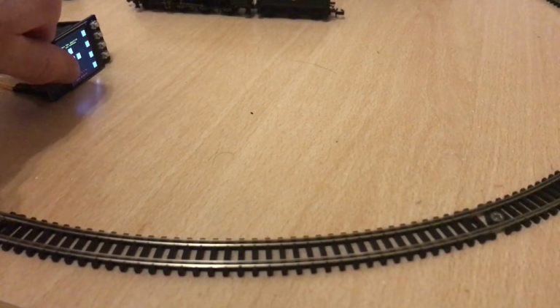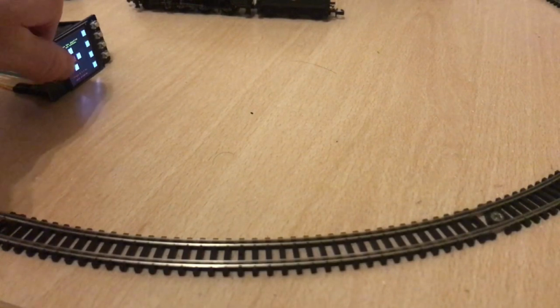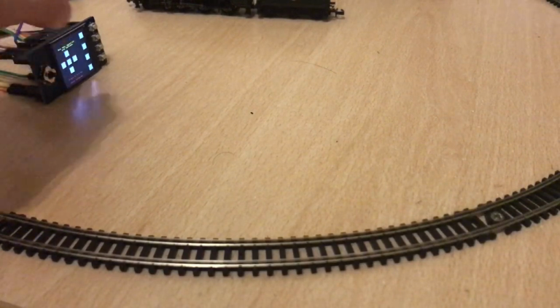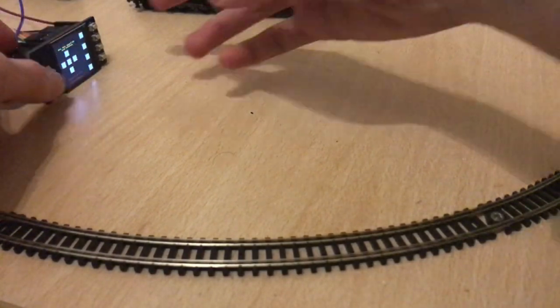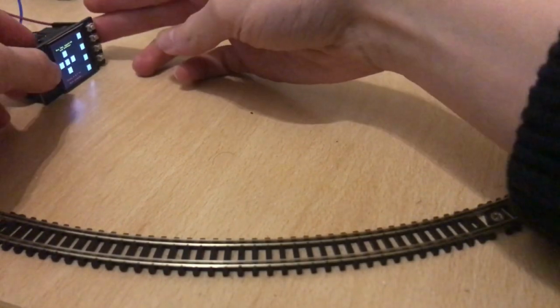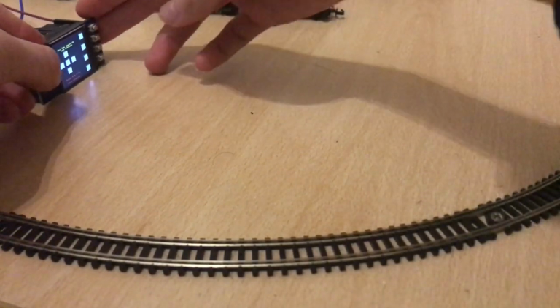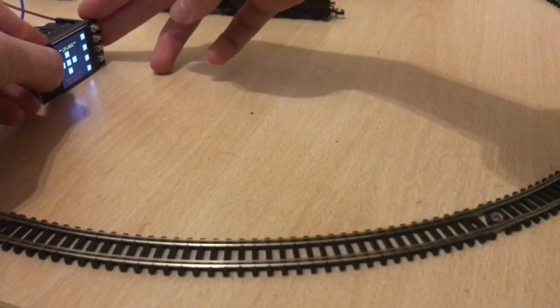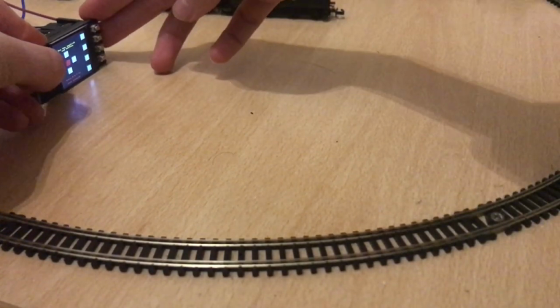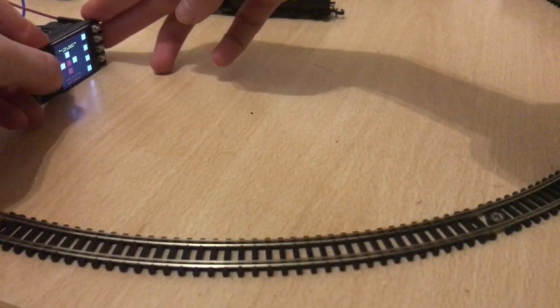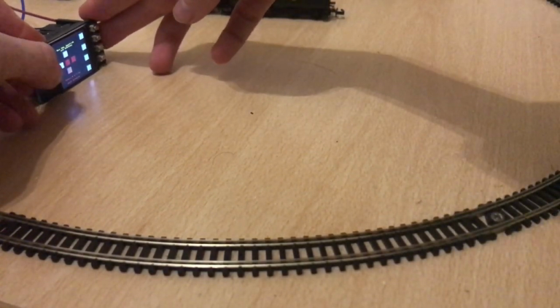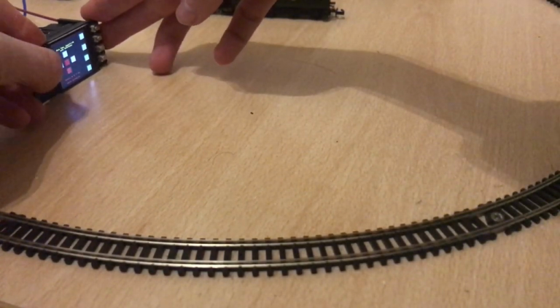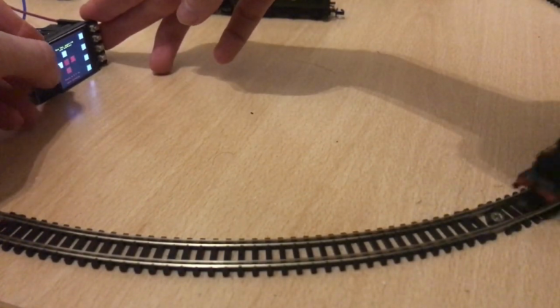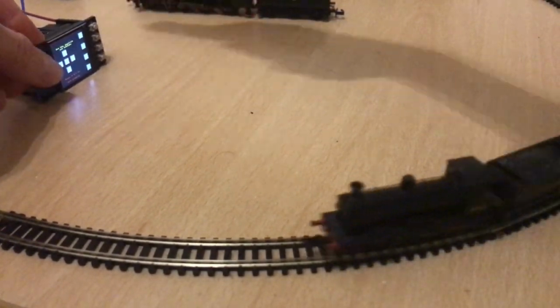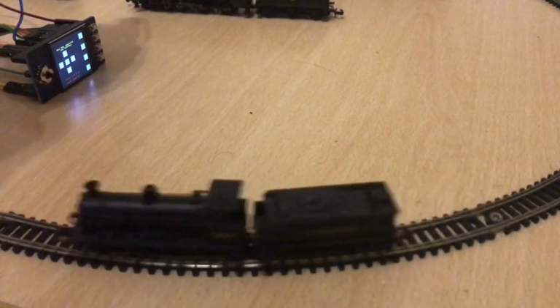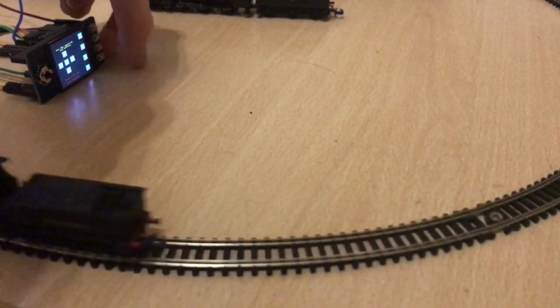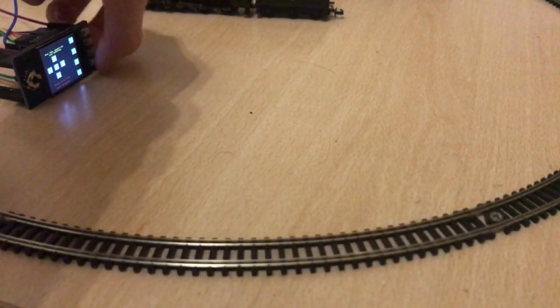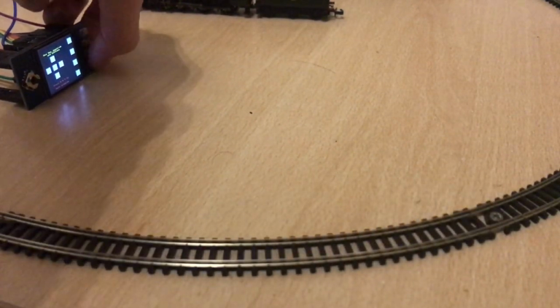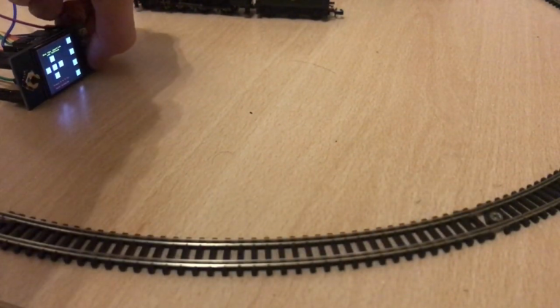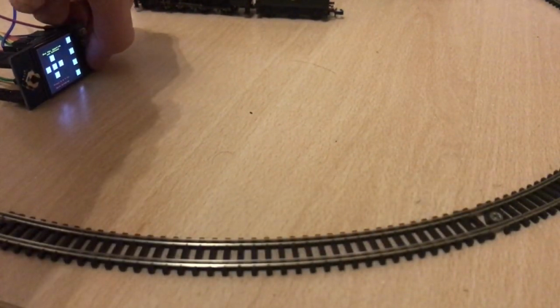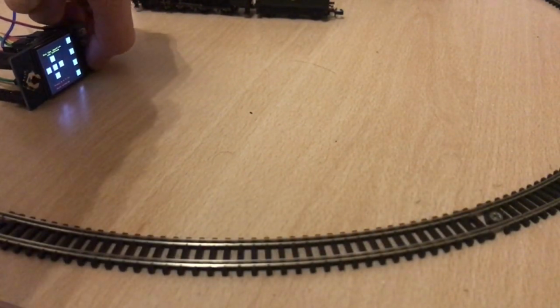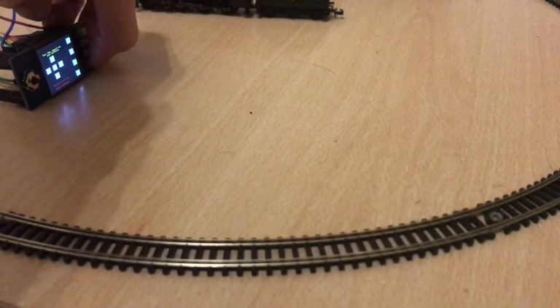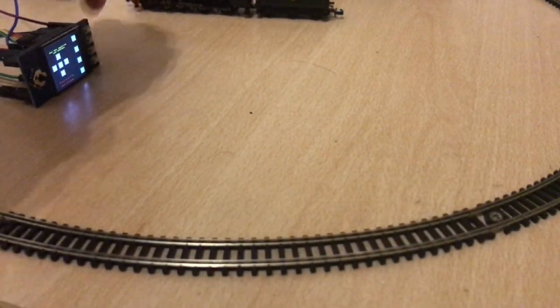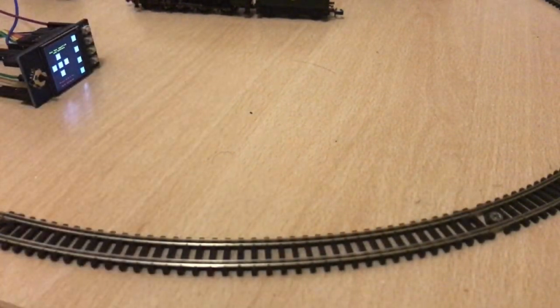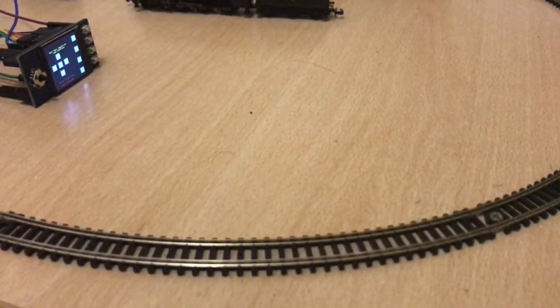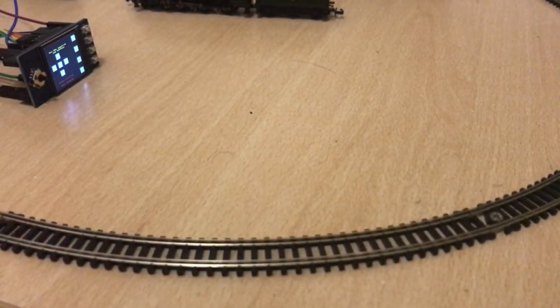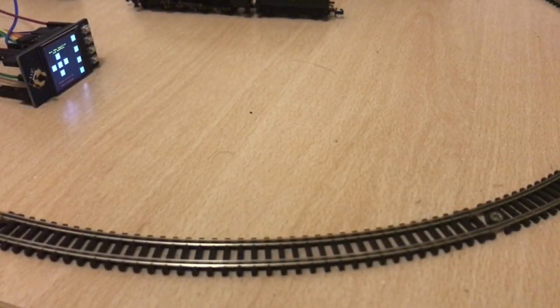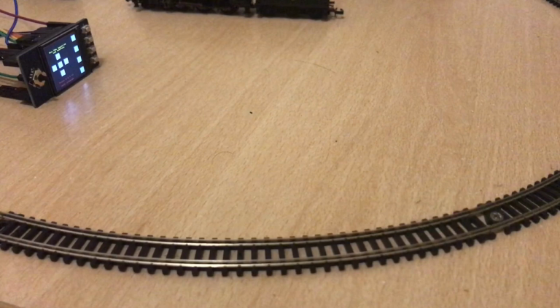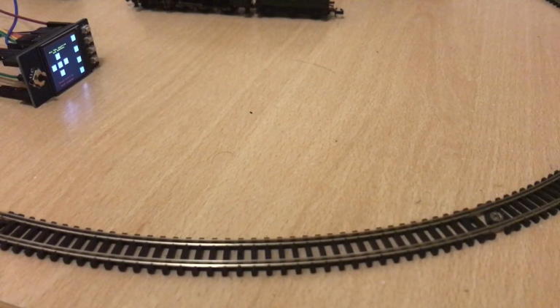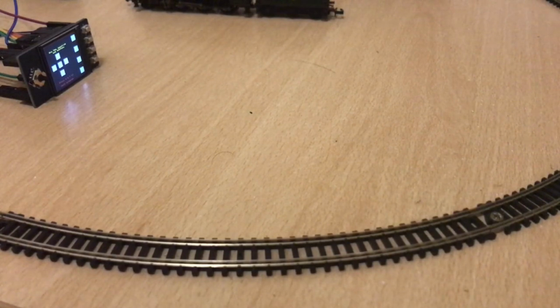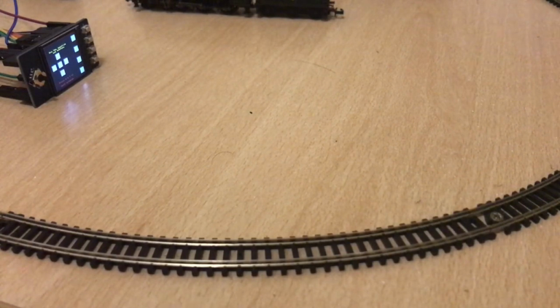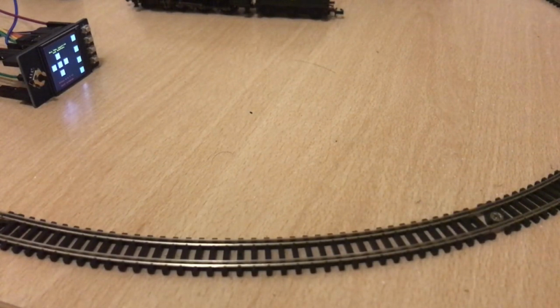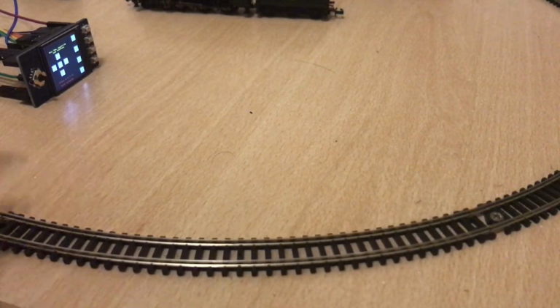Then slowly it starts slowing down again after you press another button. You can see the red on the joystick - if I press the bottom button the train will start slowing down, because that's how I've coded it.